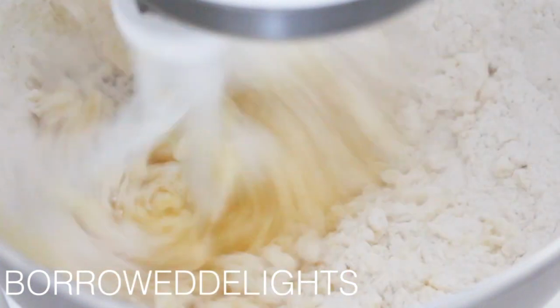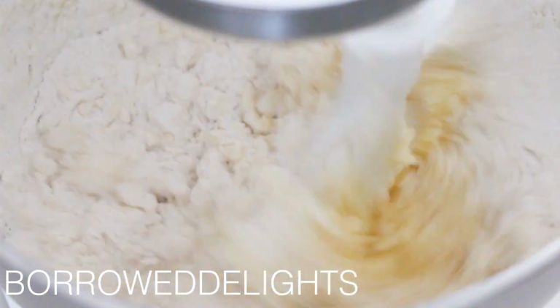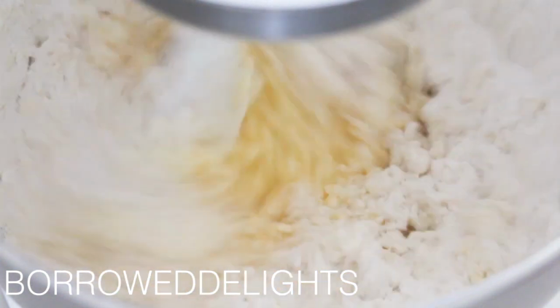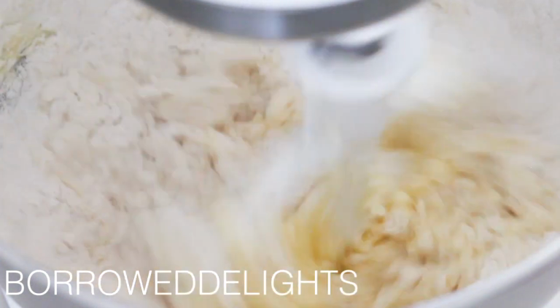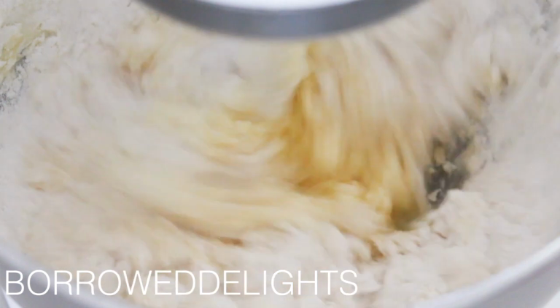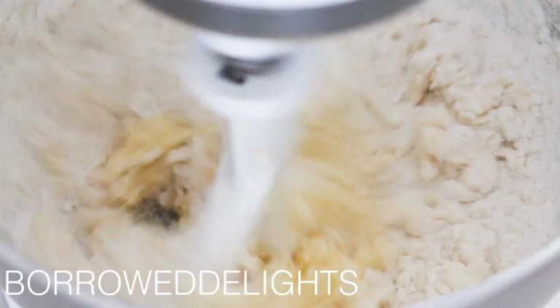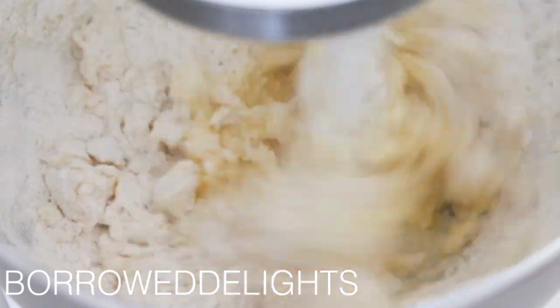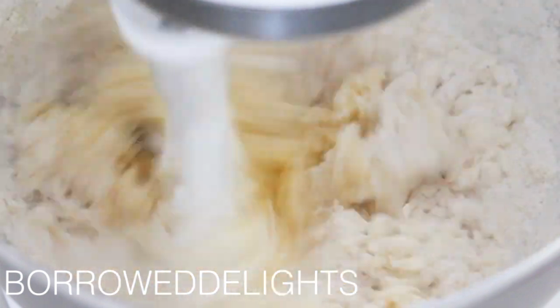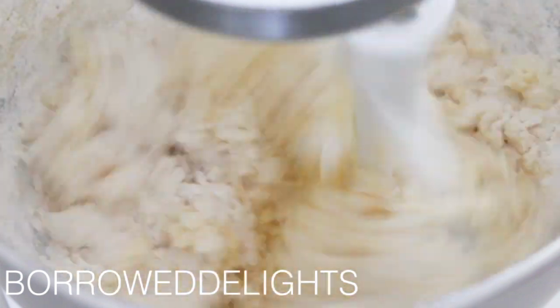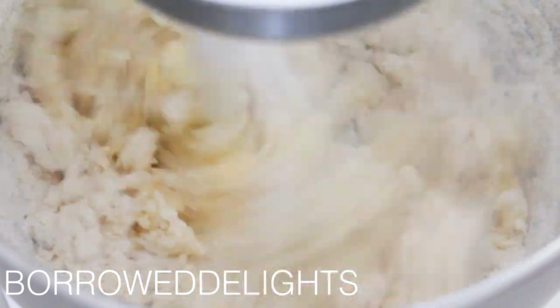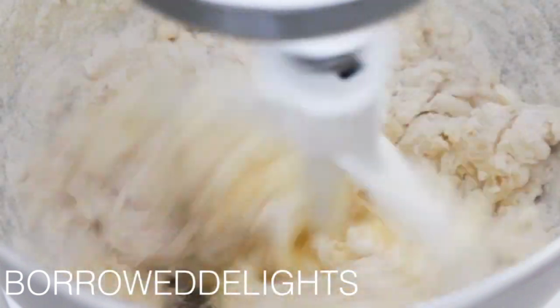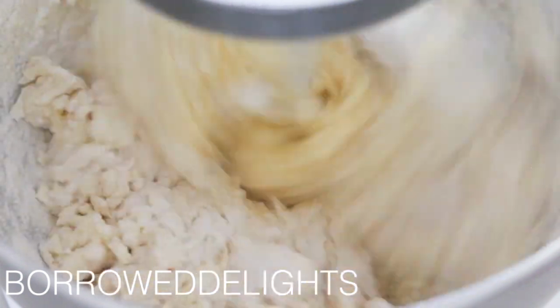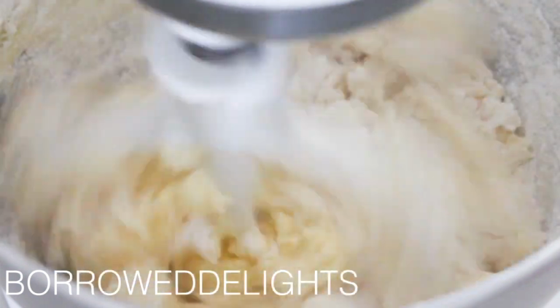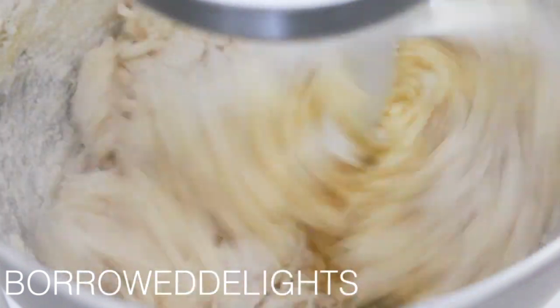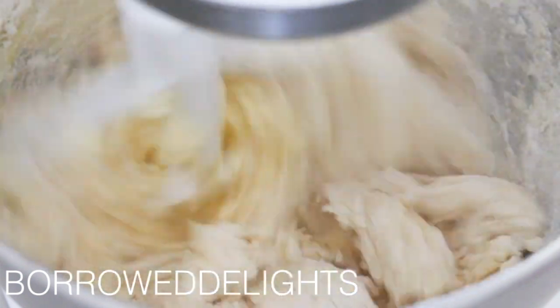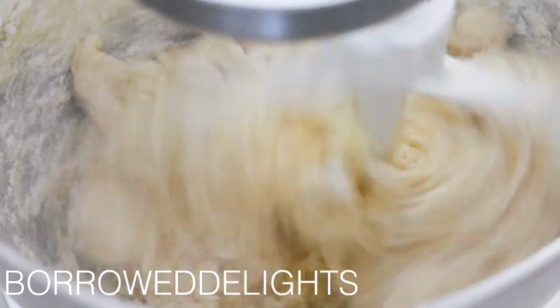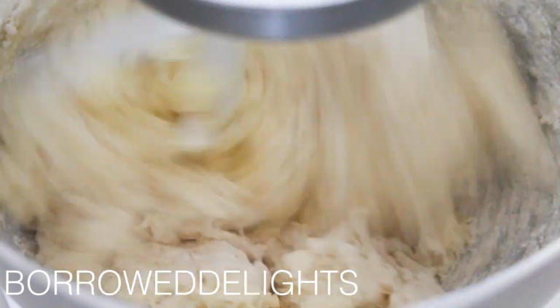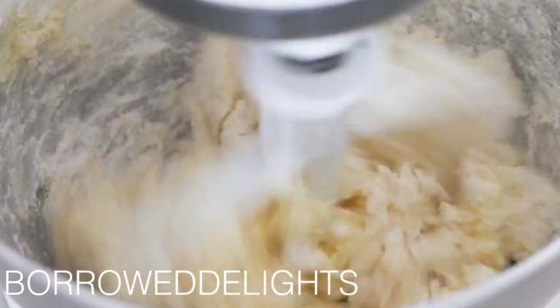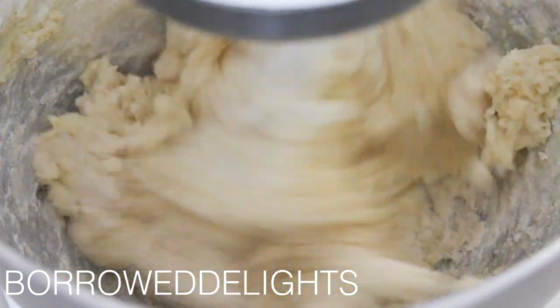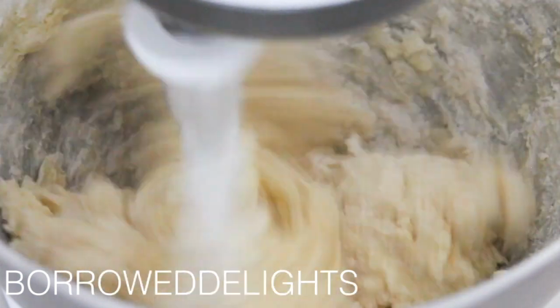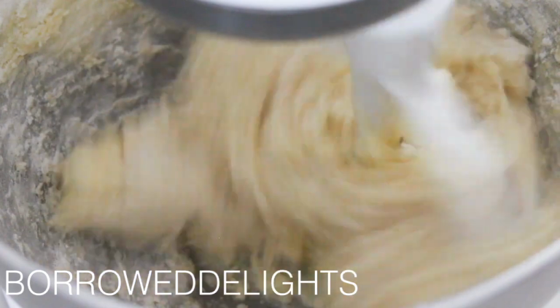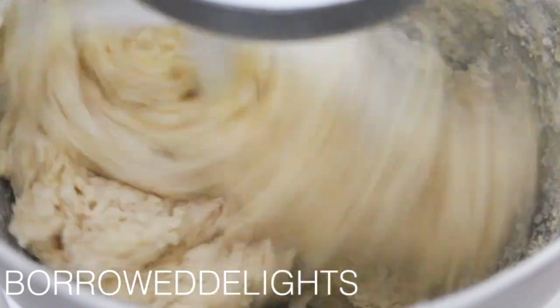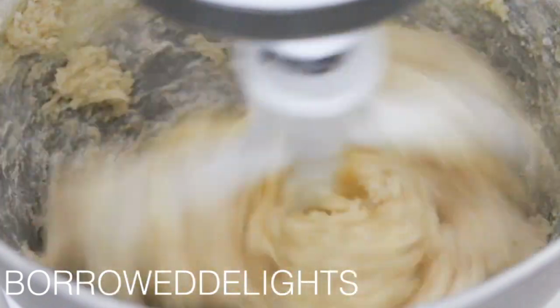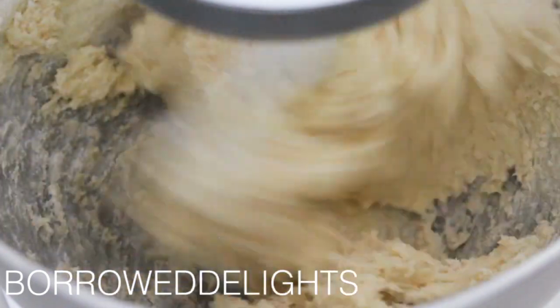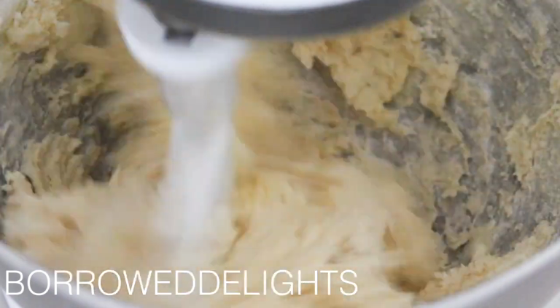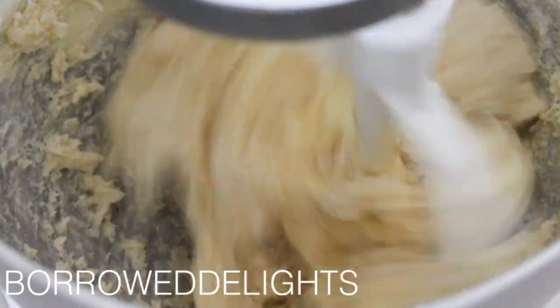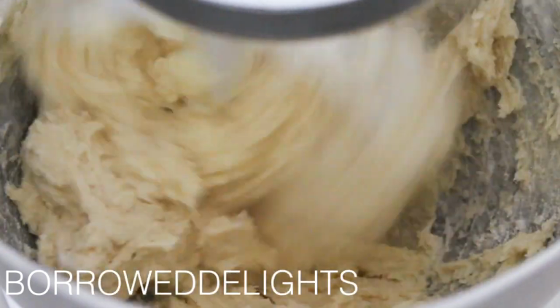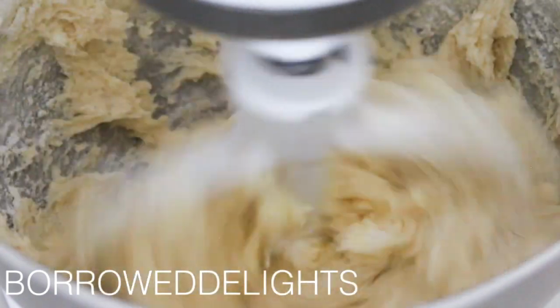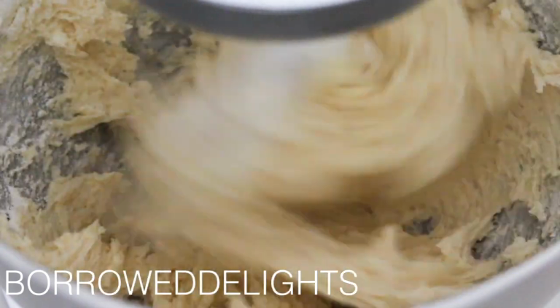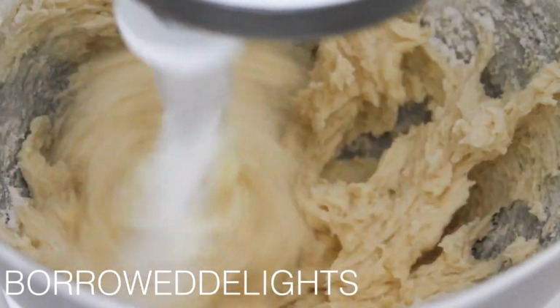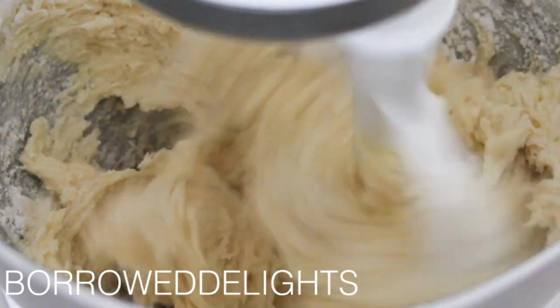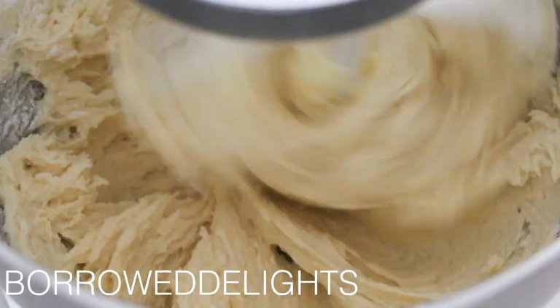As always, you guys can visit BorrowedDelights.com to find the exact written recipe for this pound cake, and I will of course link to my site in the description box below.